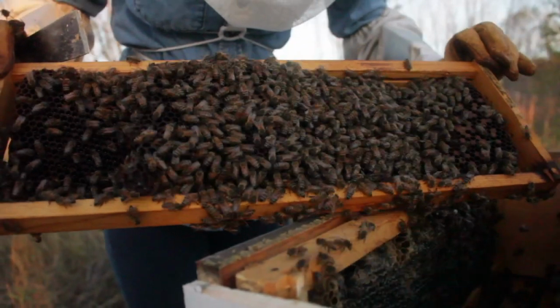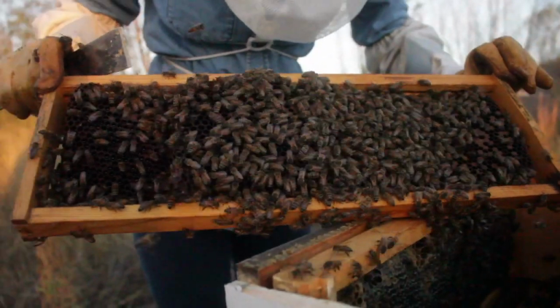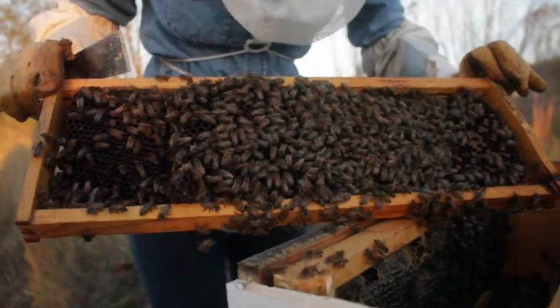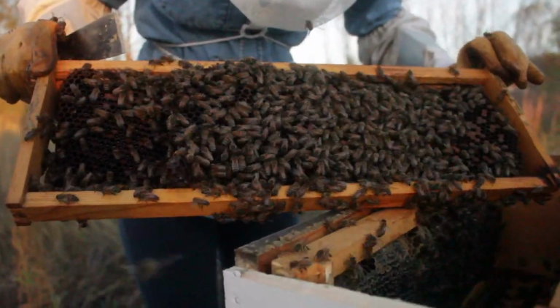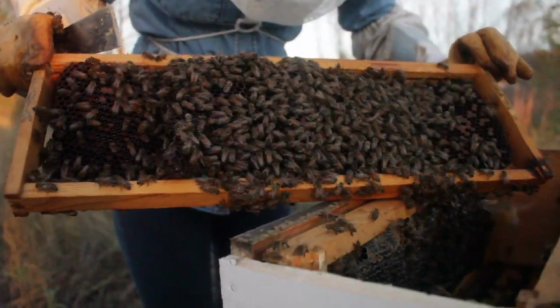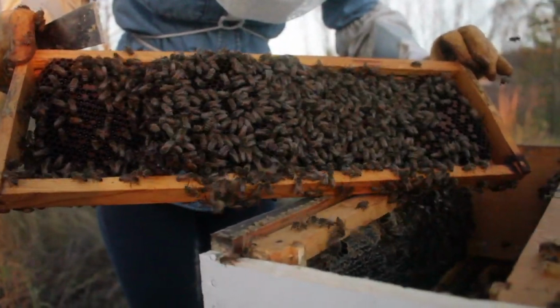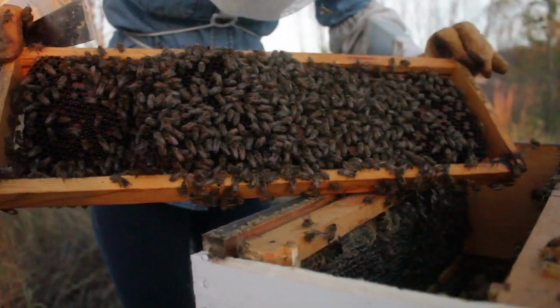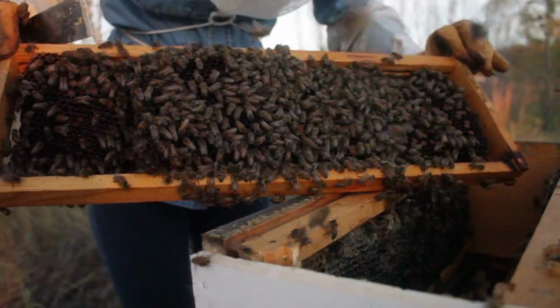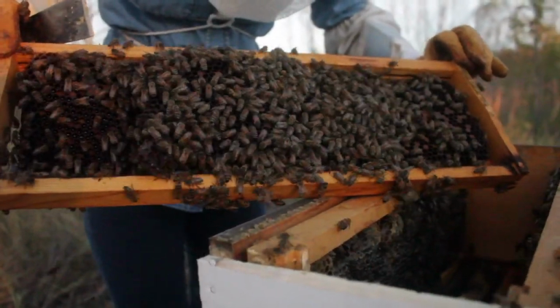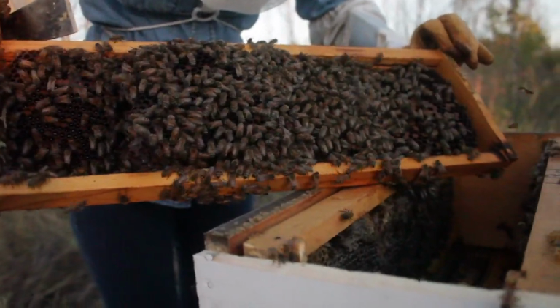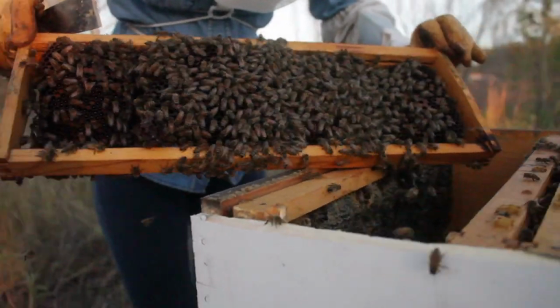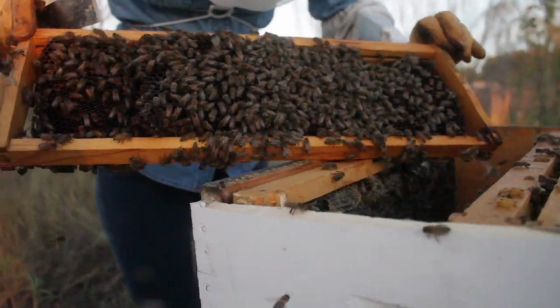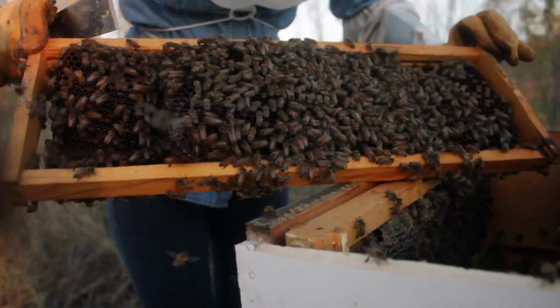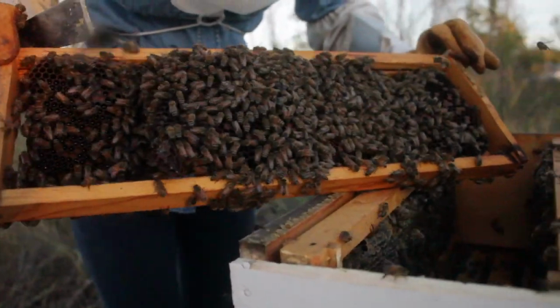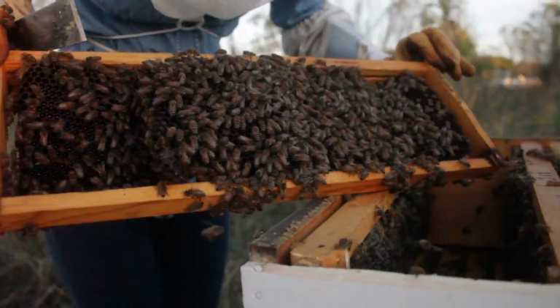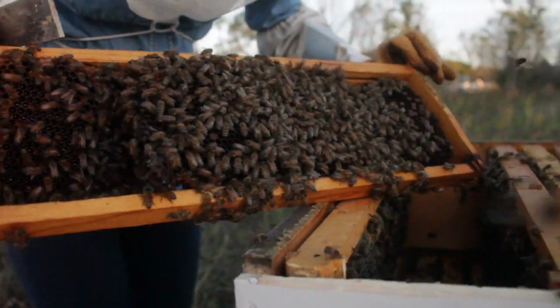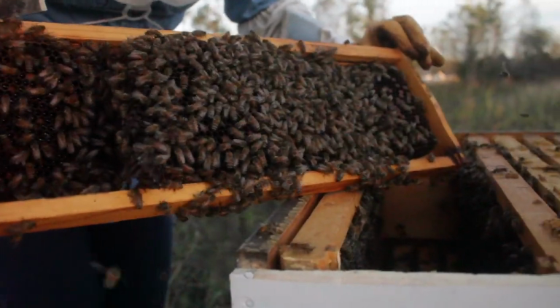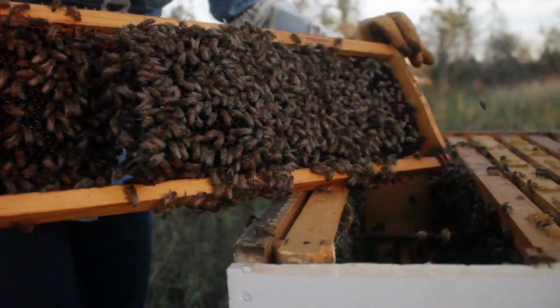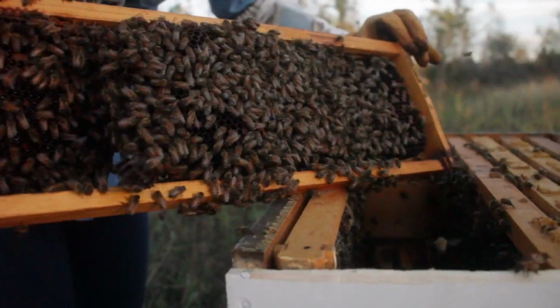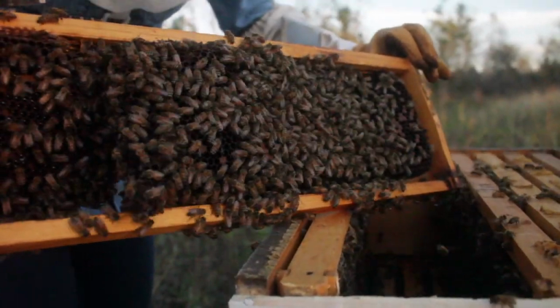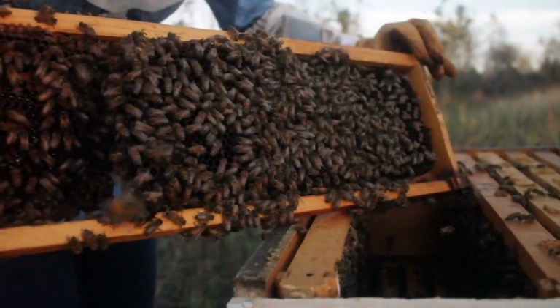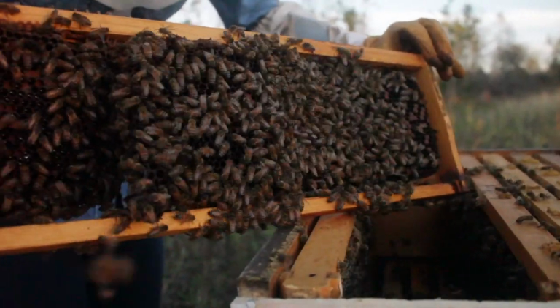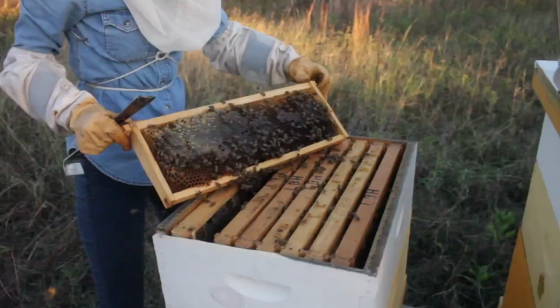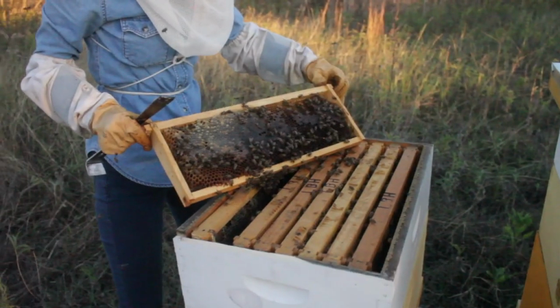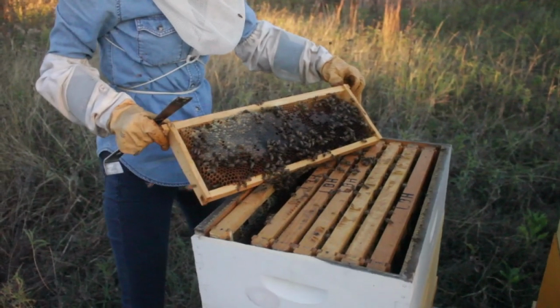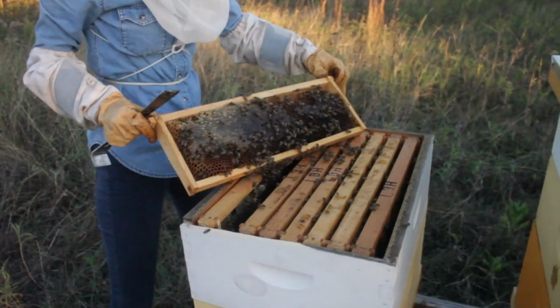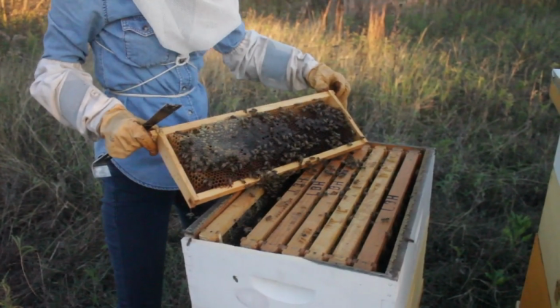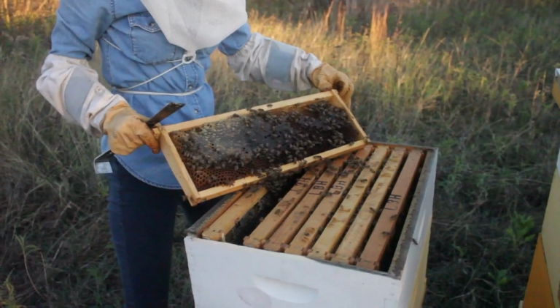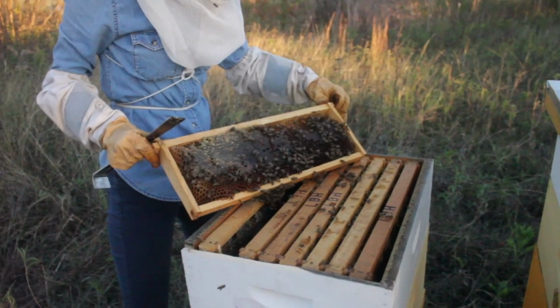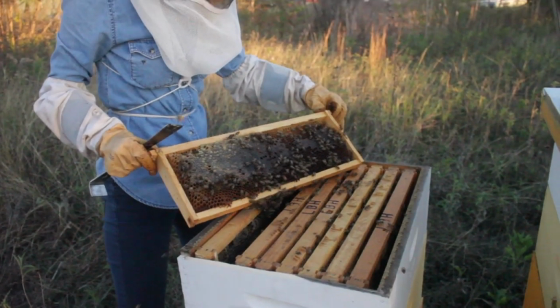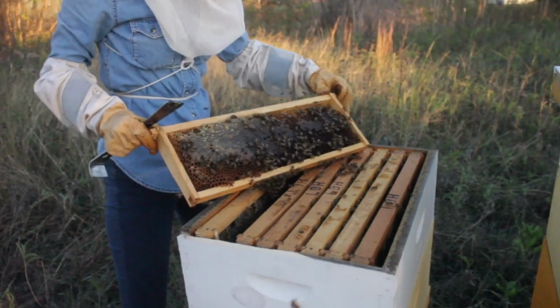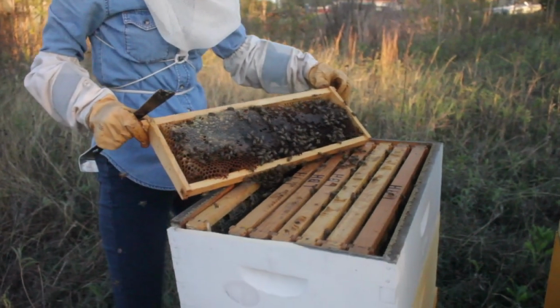A tangible benefit to keeping bees is the harvest of local honey. For those who suffer seasonal allergies, local honey or raw honey has been found helpful to desensitize them to local fauna that triggers the allergic reaction. Not to mention, local honey tastes amazing.